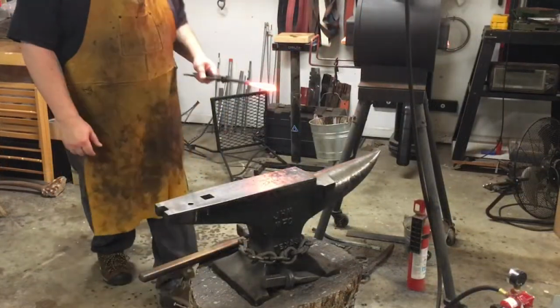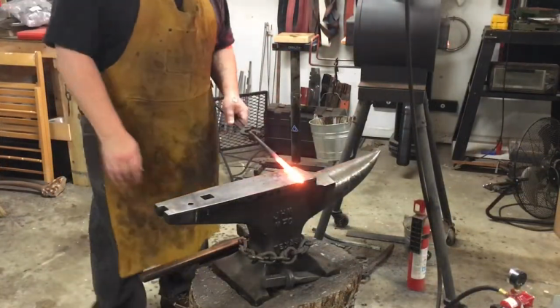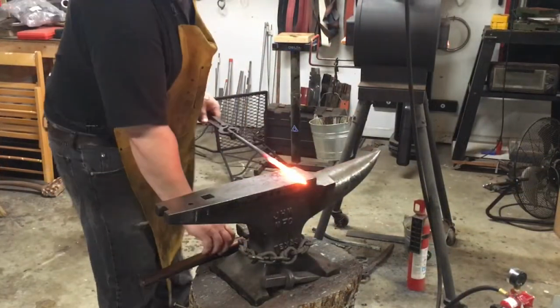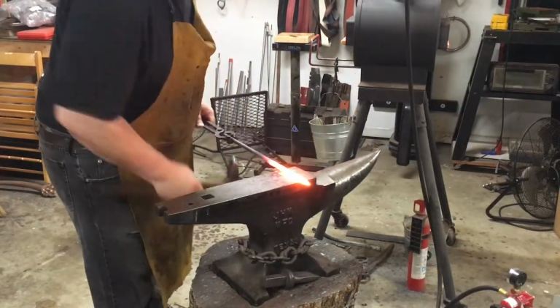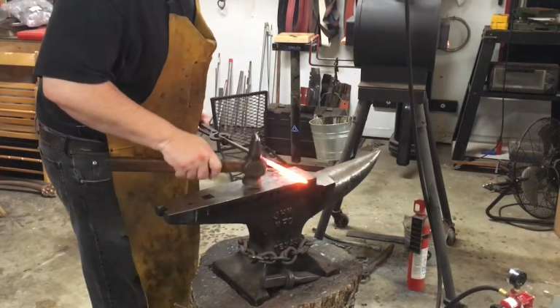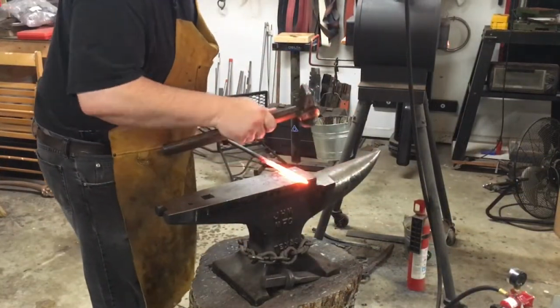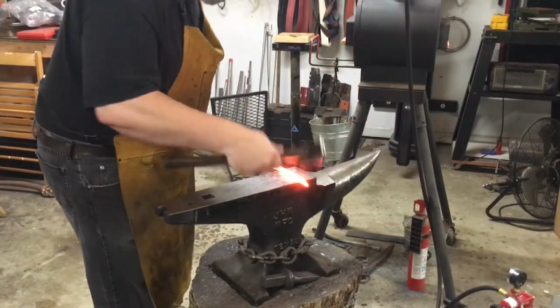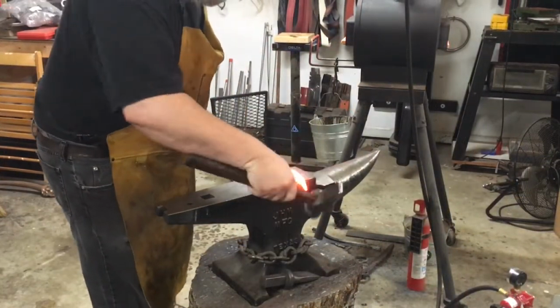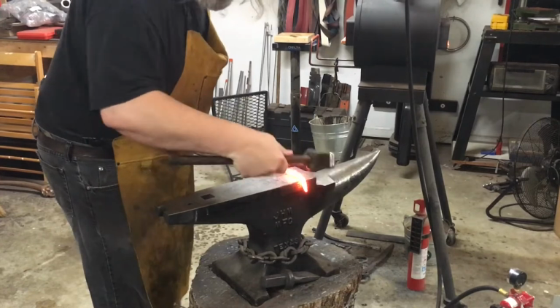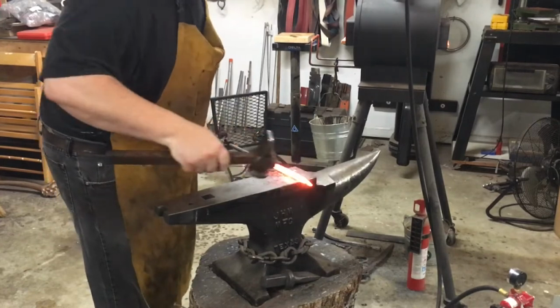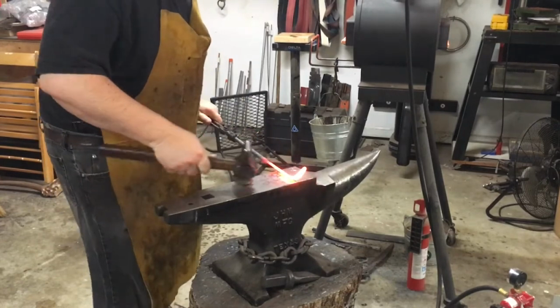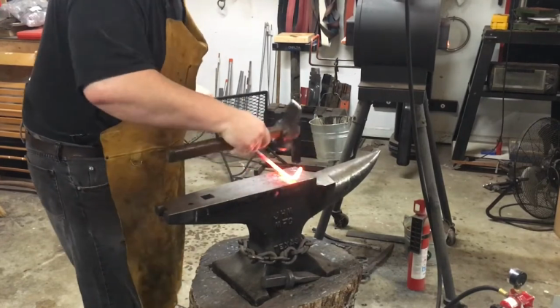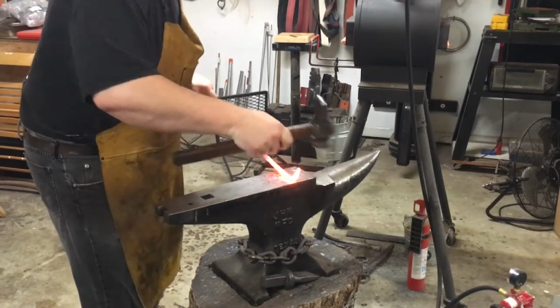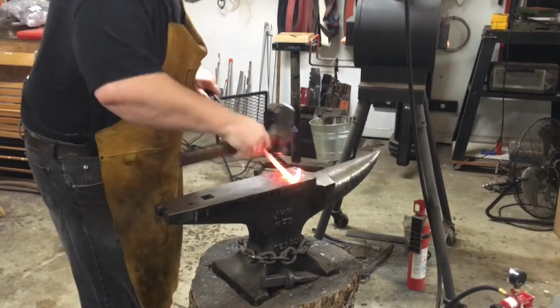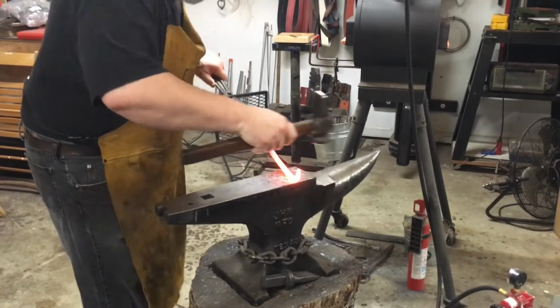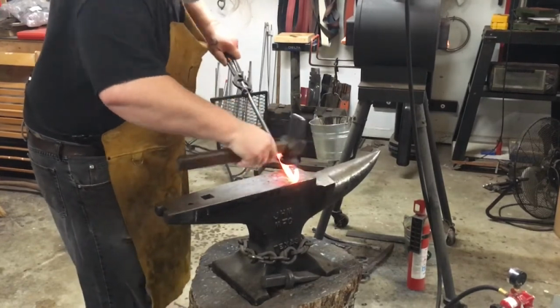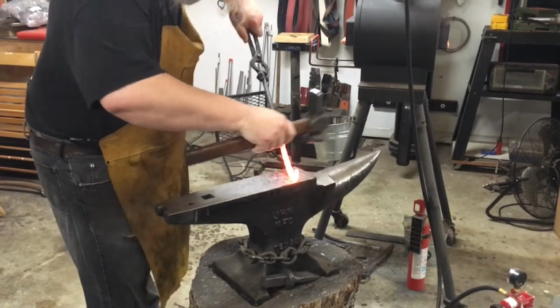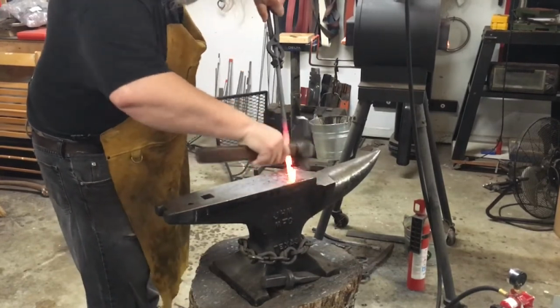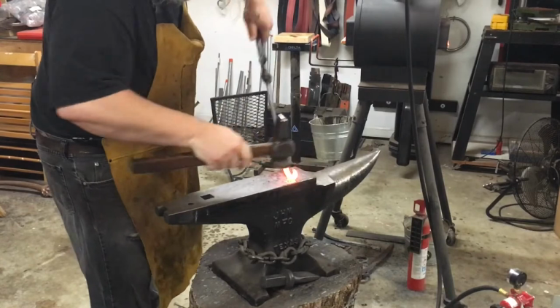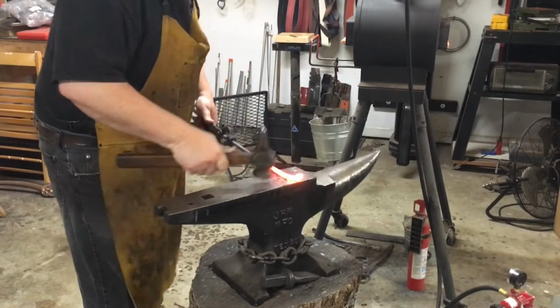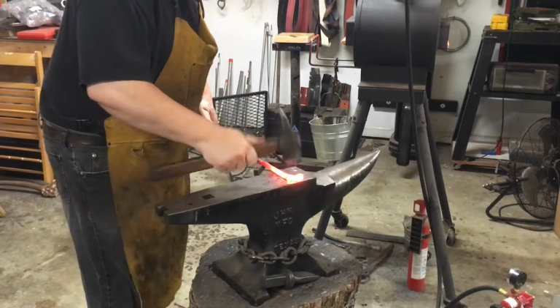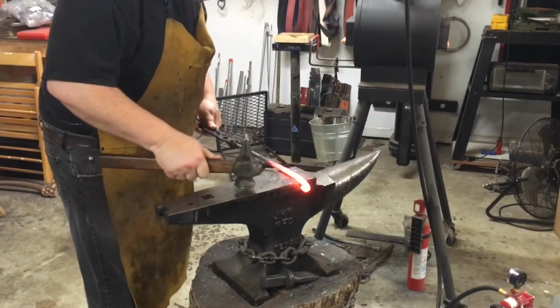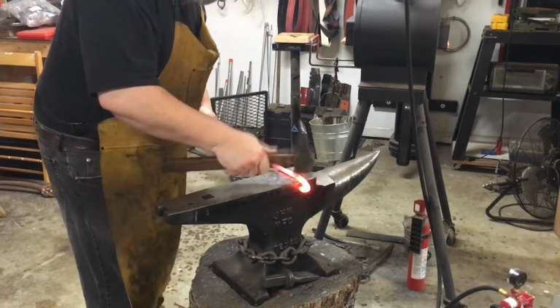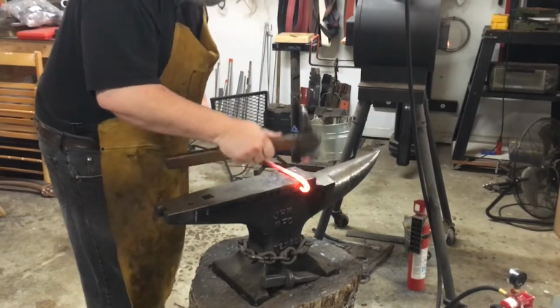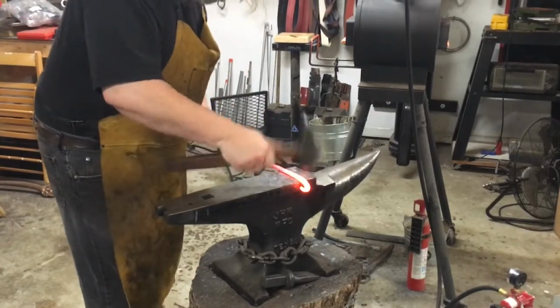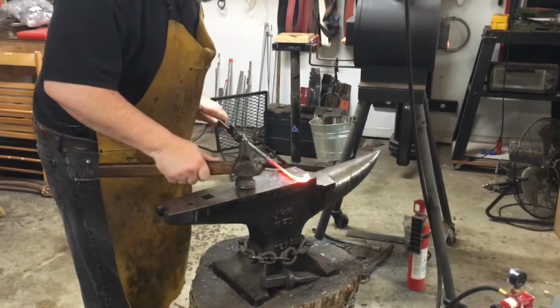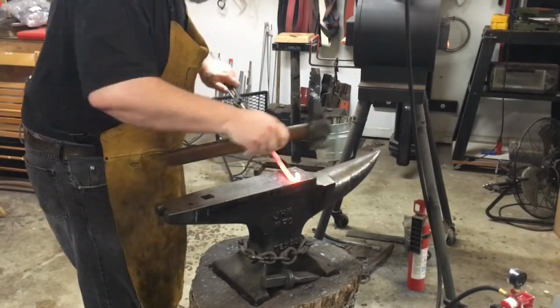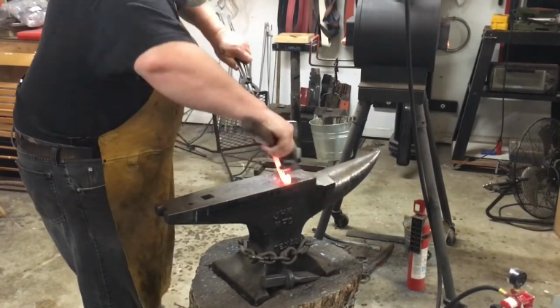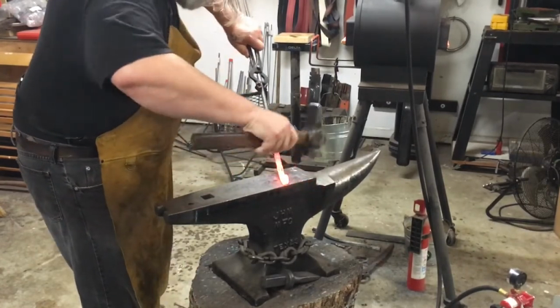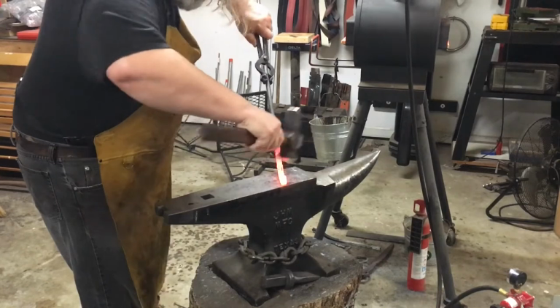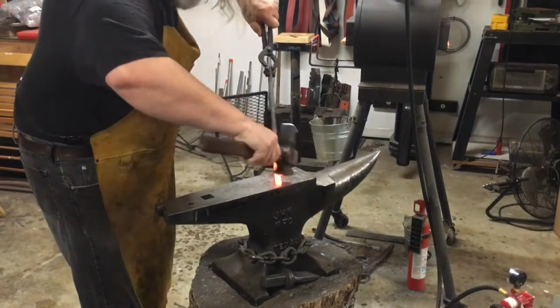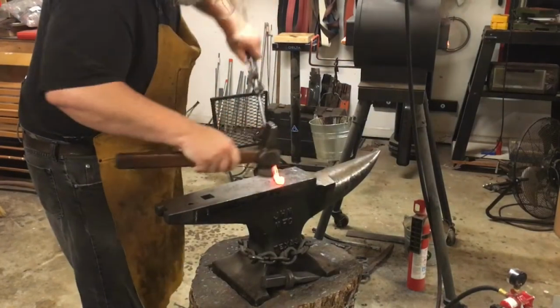After heating it up for a little while I brought it back out to hammer in that squirrel tail. It's a little technique that I learned at the John C. Campbell Folk School. It makes a nice little decorative piece at the end and it's going to look really nice on the D-guard.